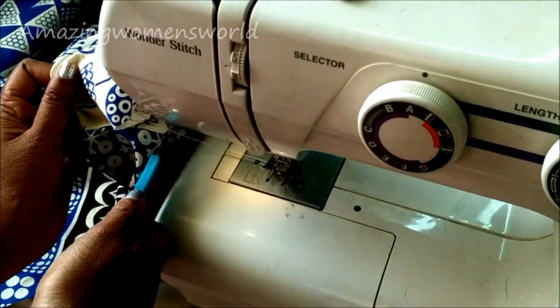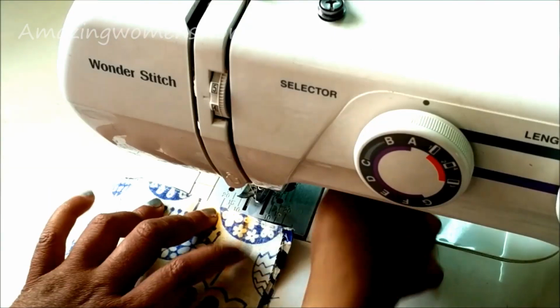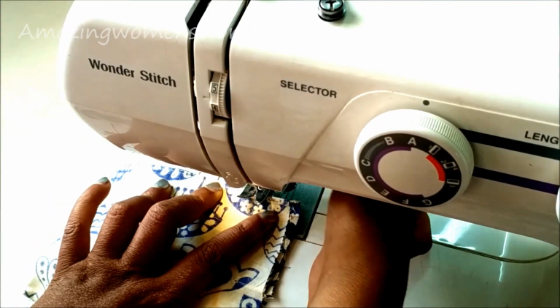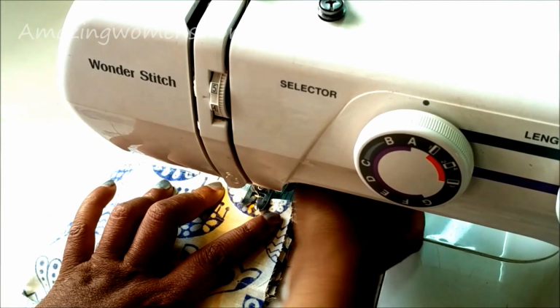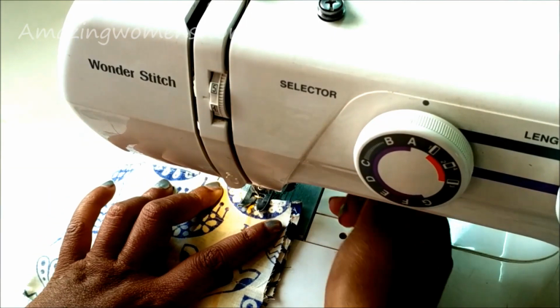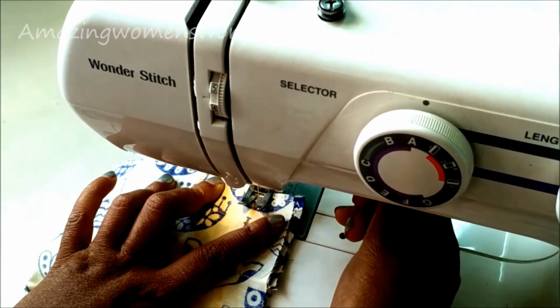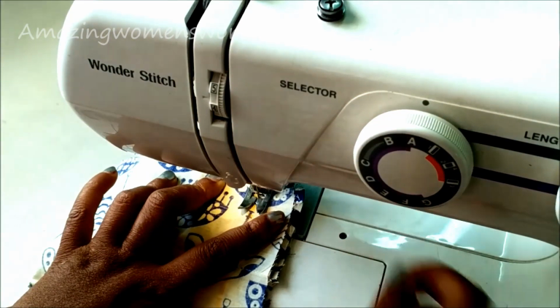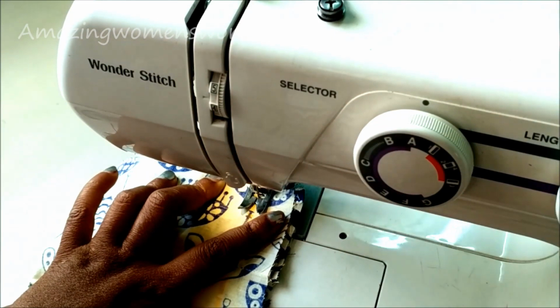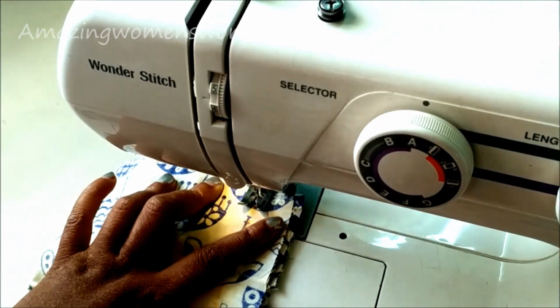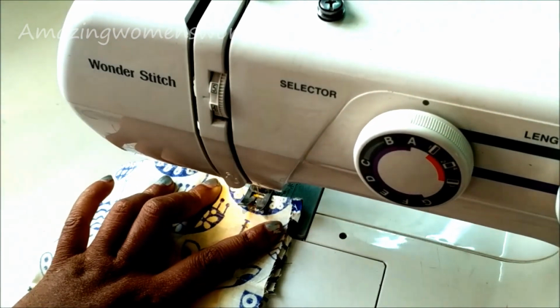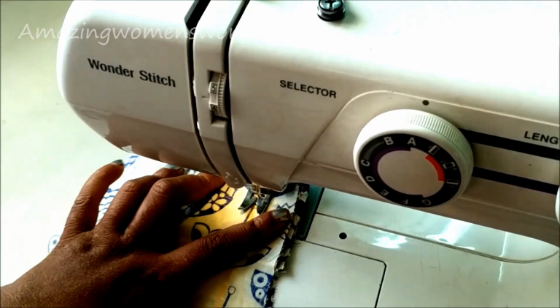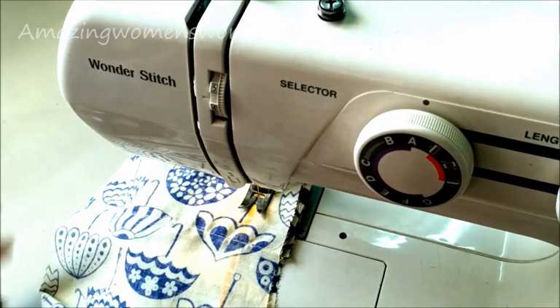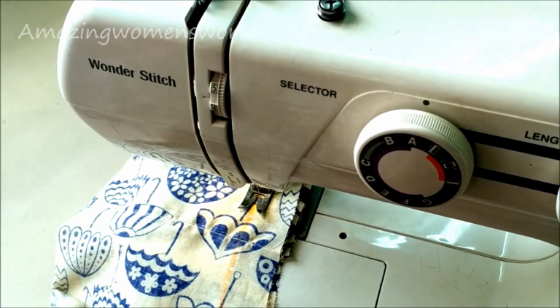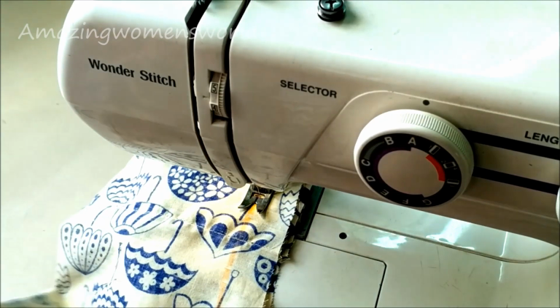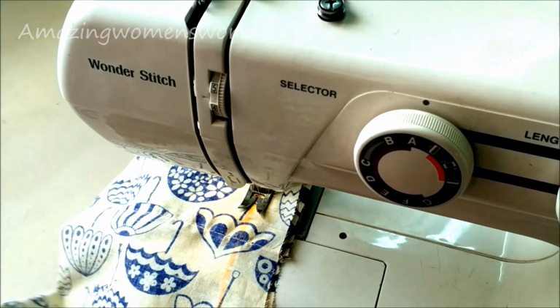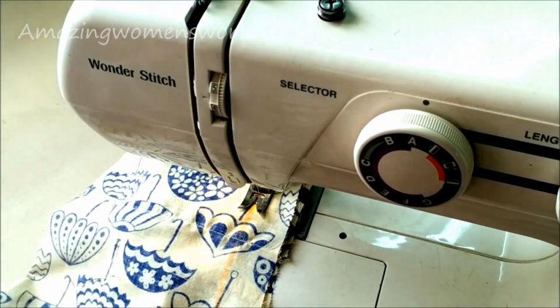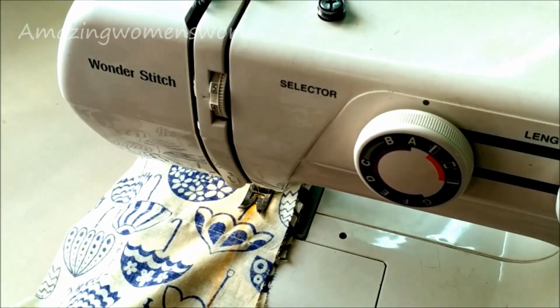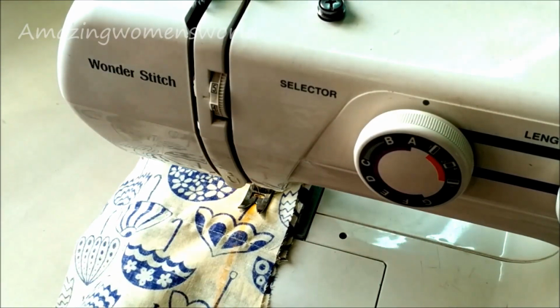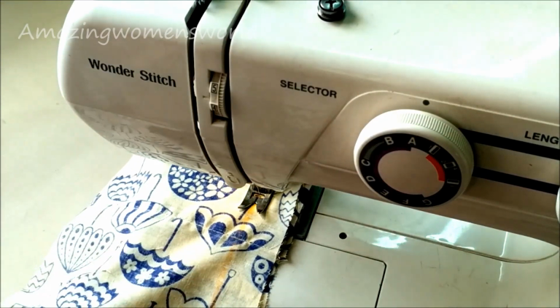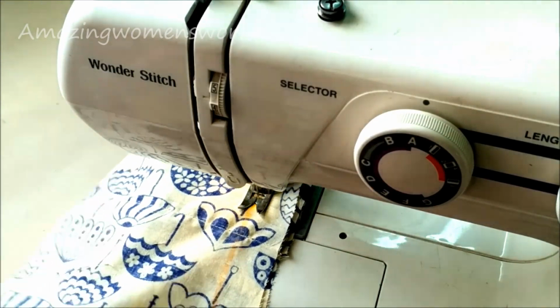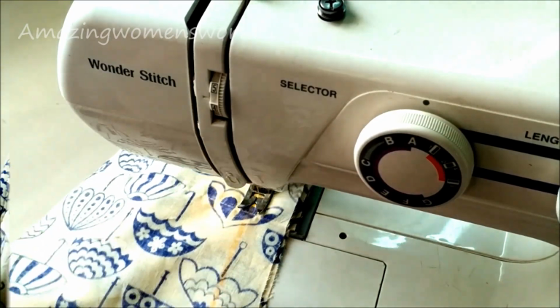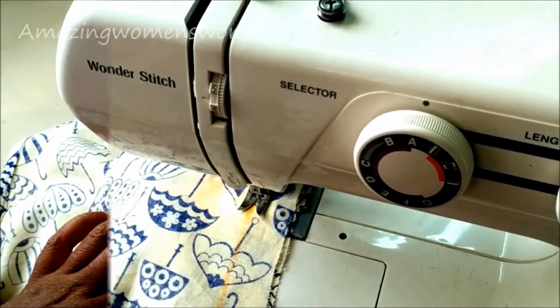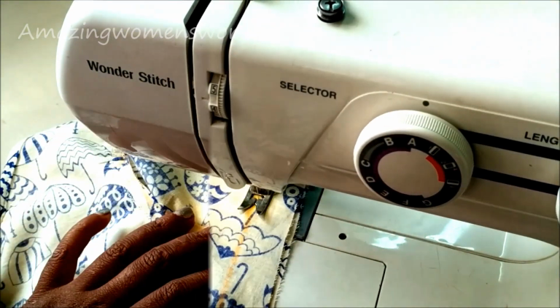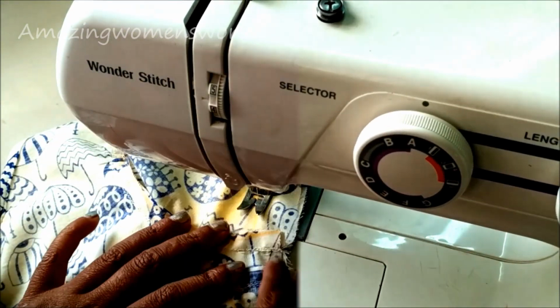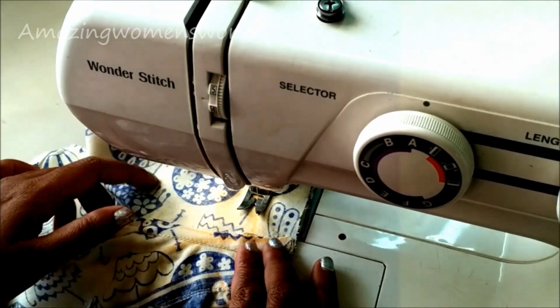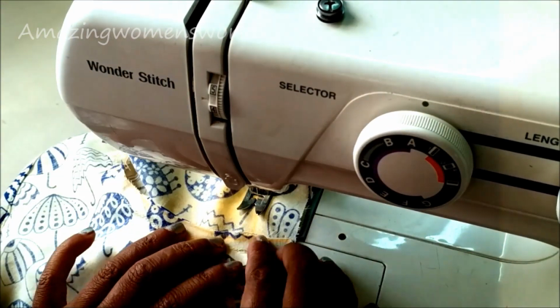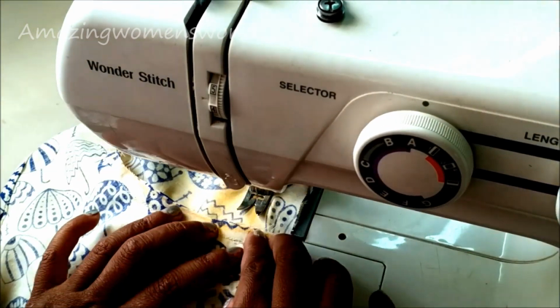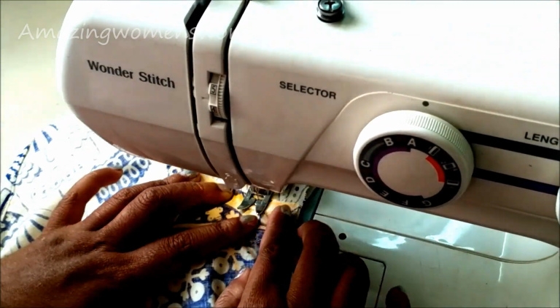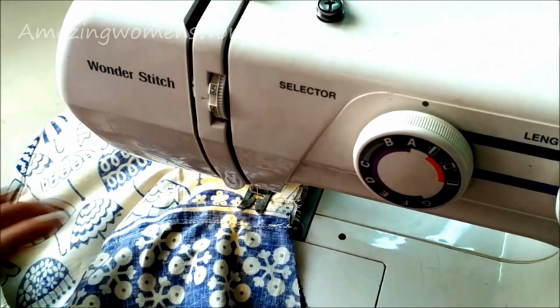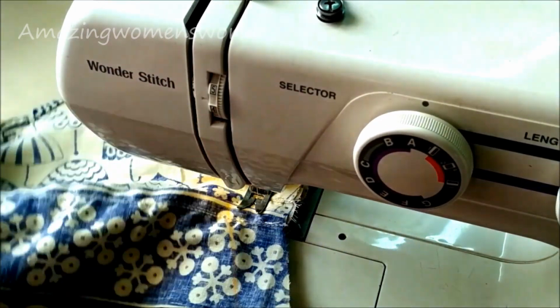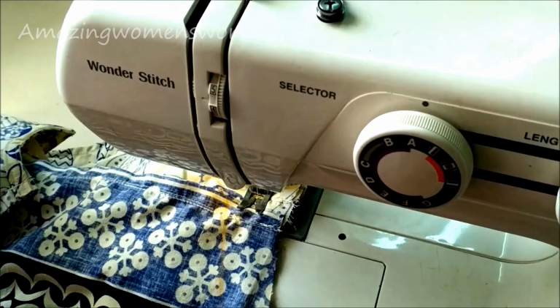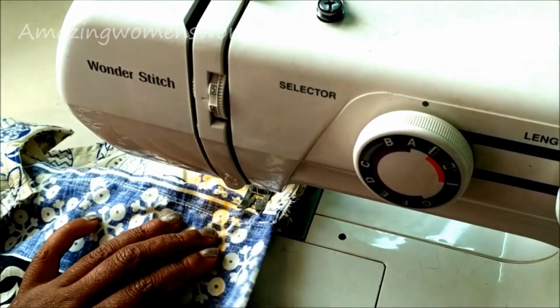Now I'll join the sides, starting with the sleeves. You can see here the marked line — I'm stitching on that line.